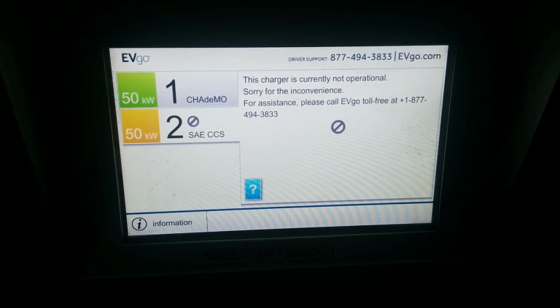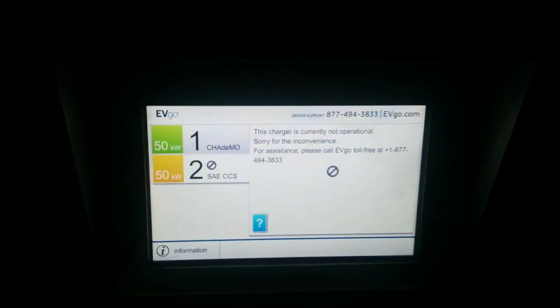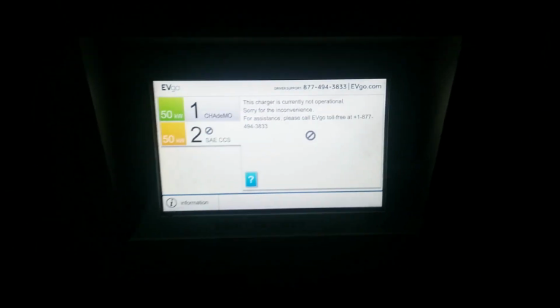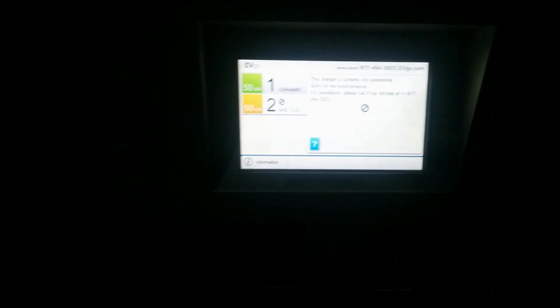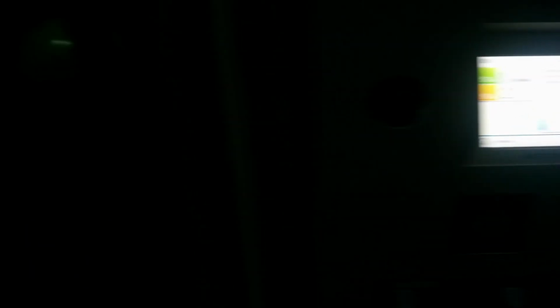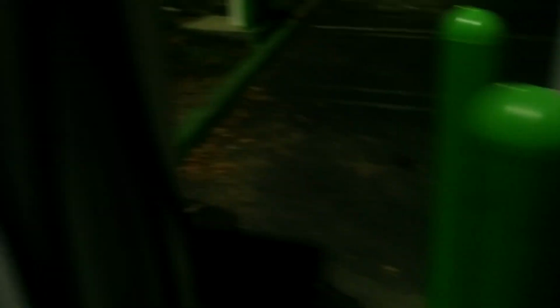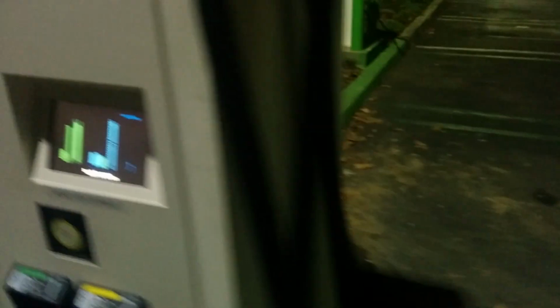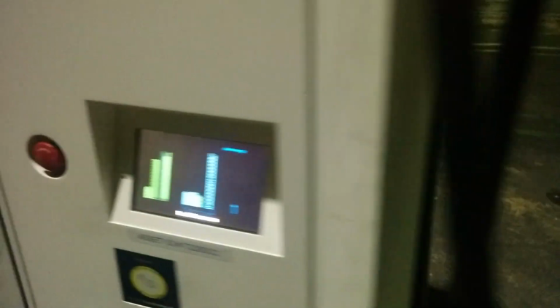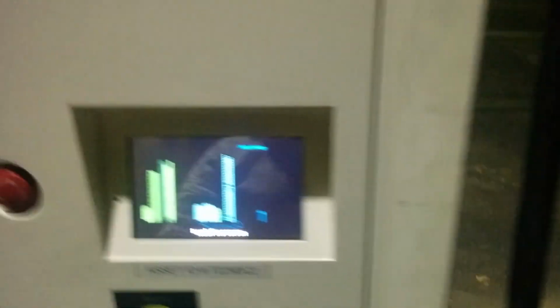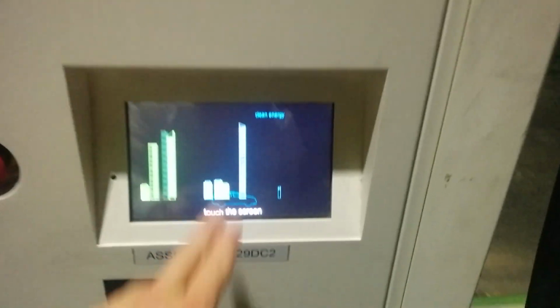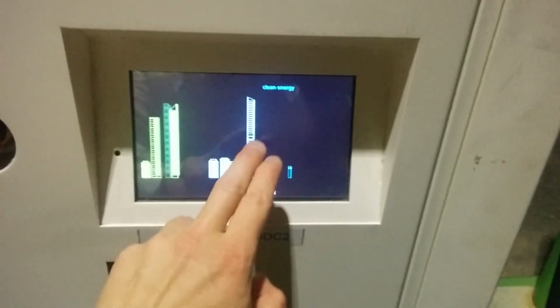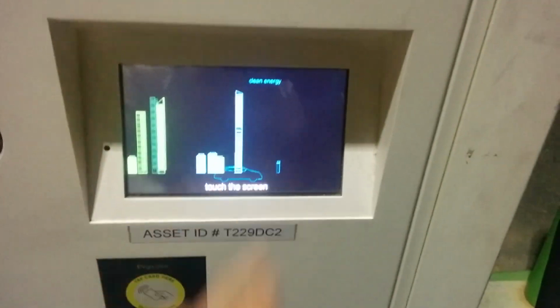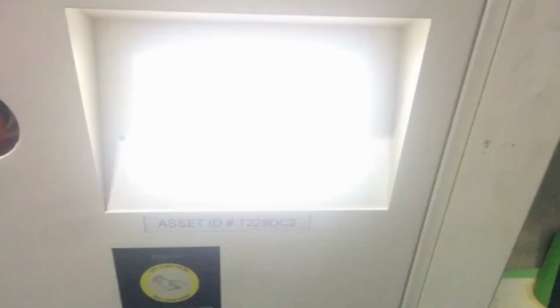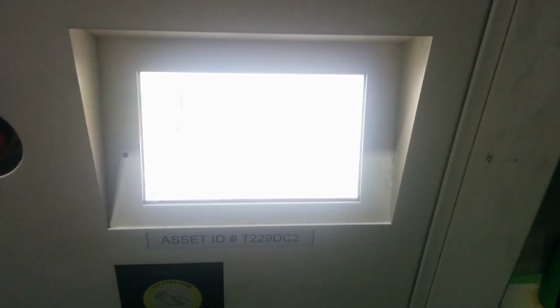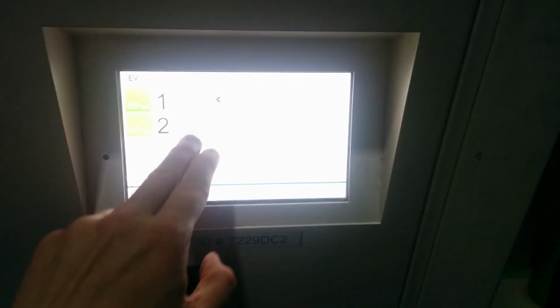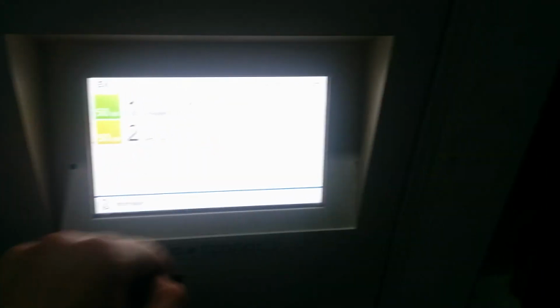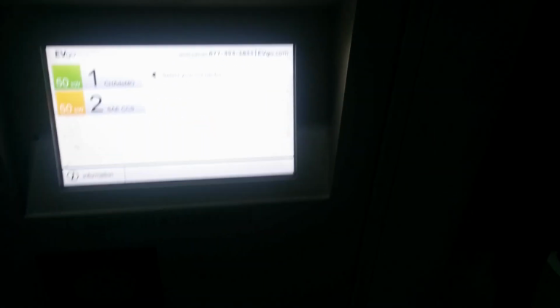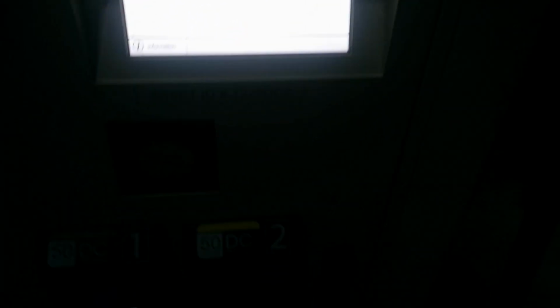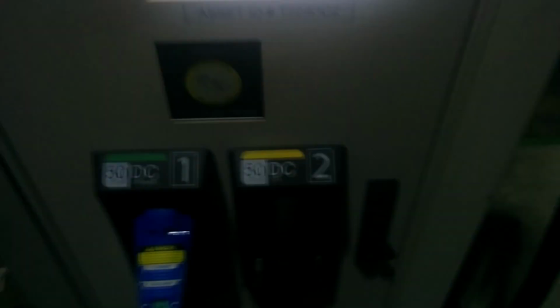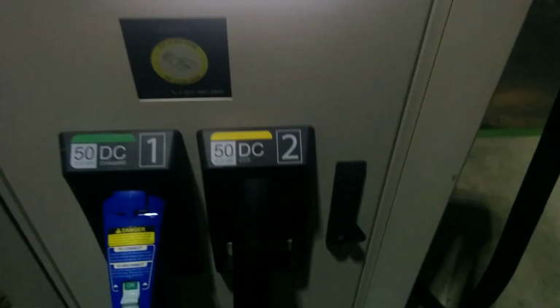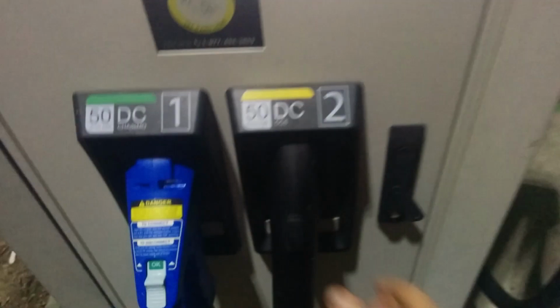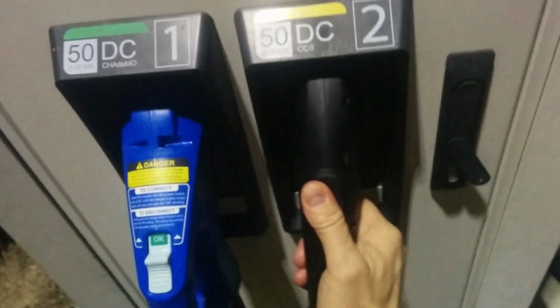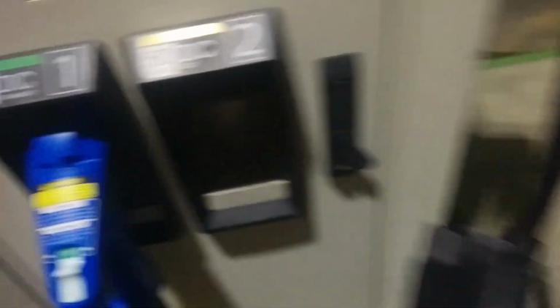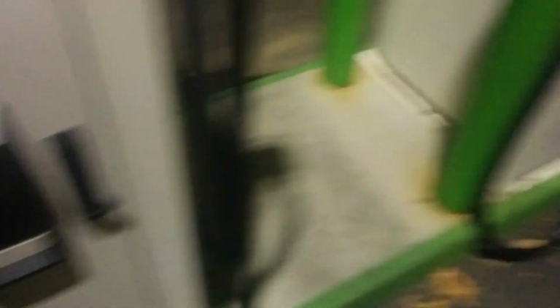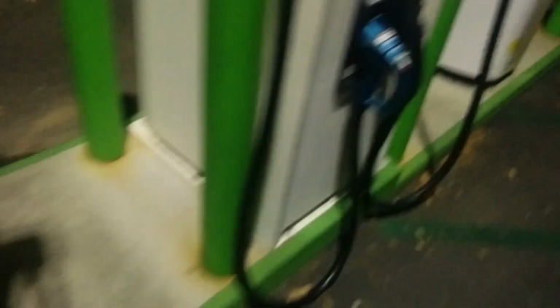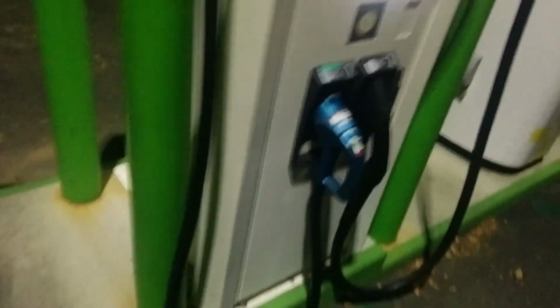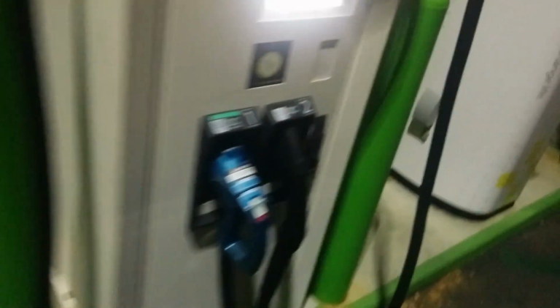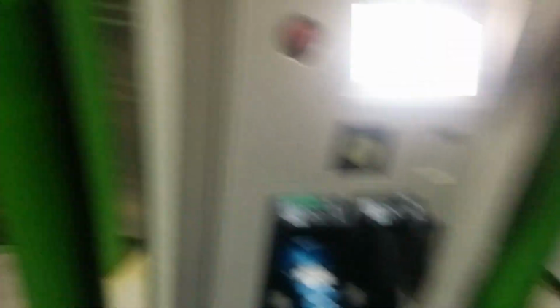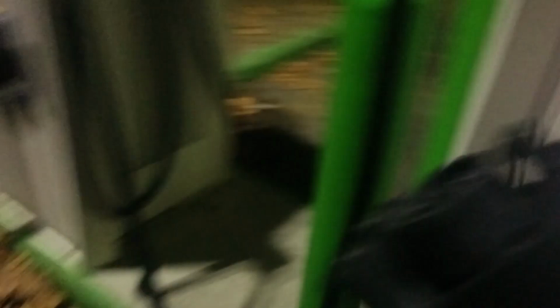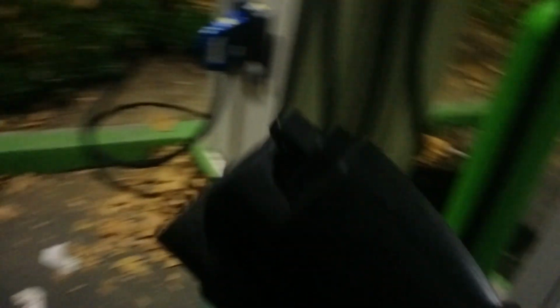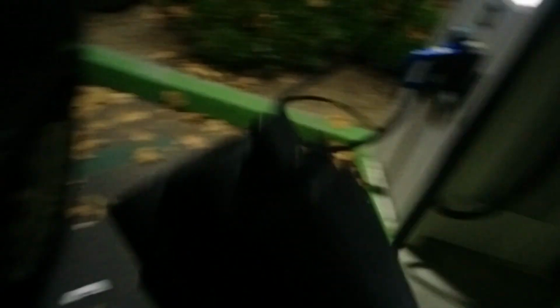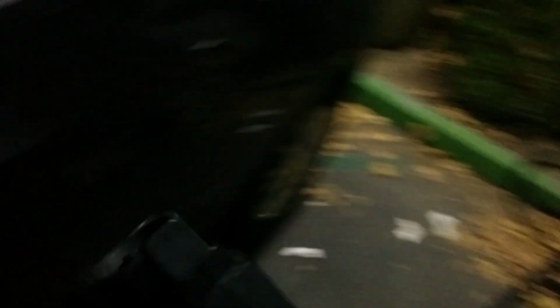This charger is saying it's out of order. Luckily there are two — had I known I would have pulled in differently.